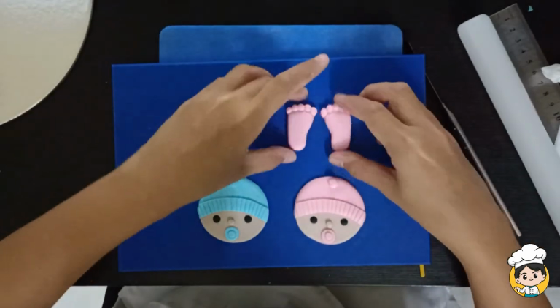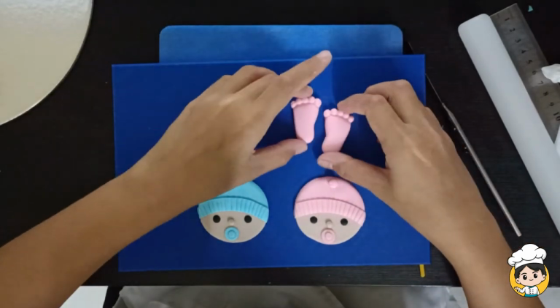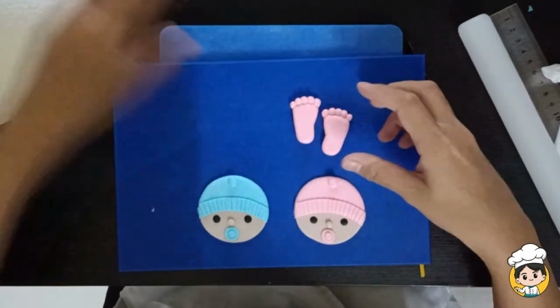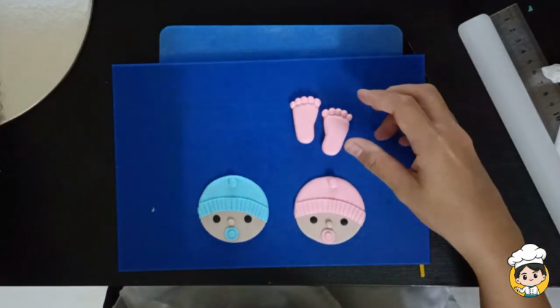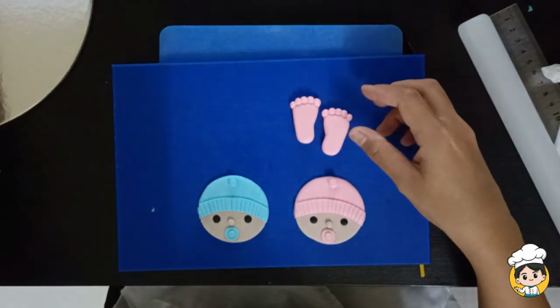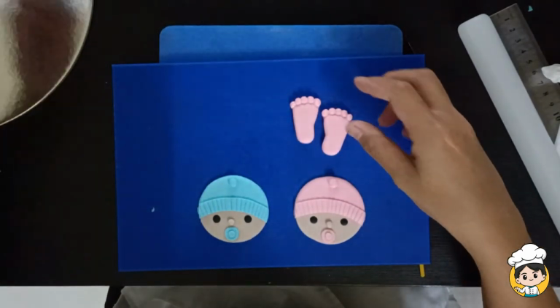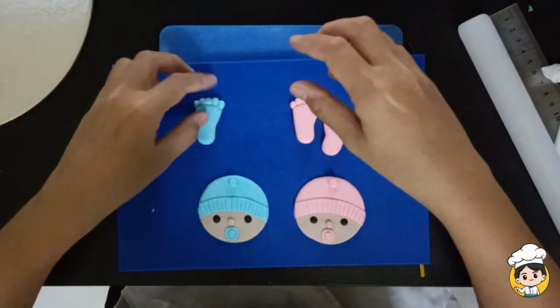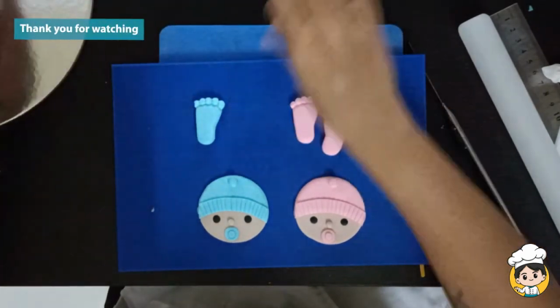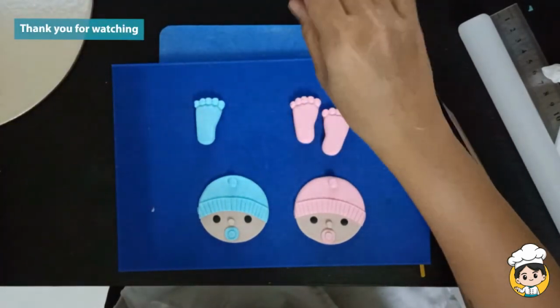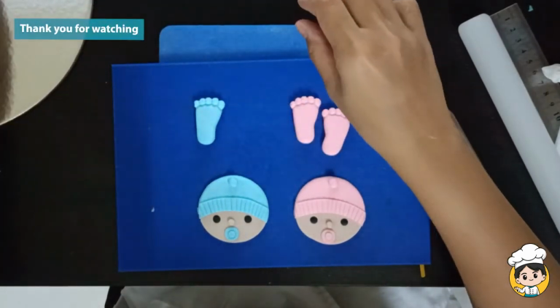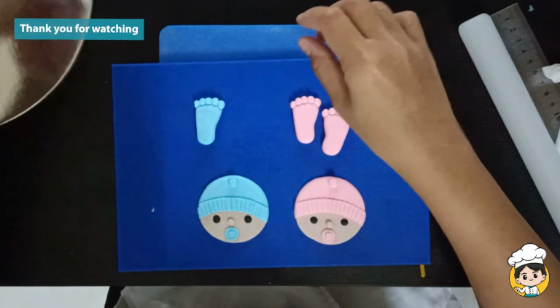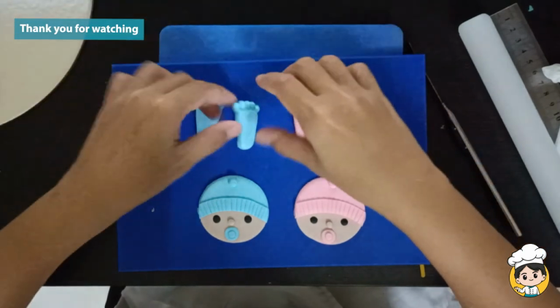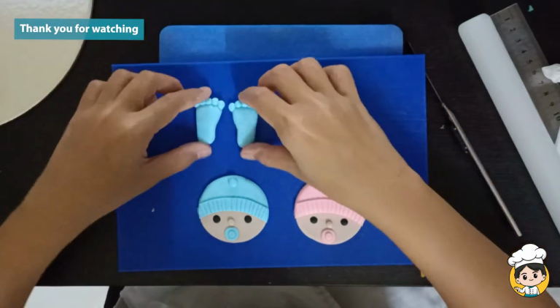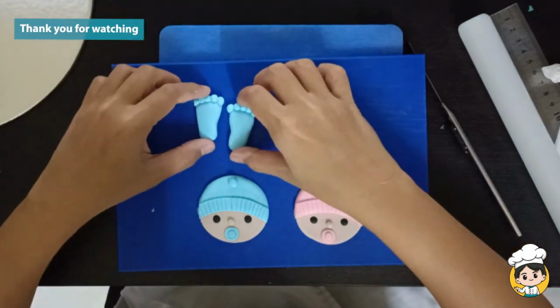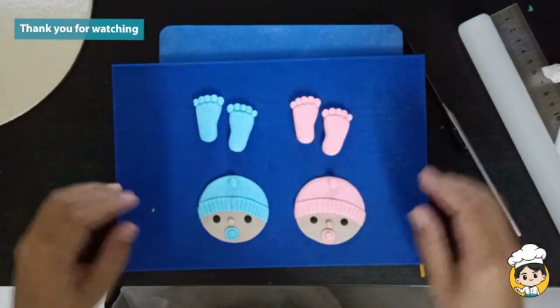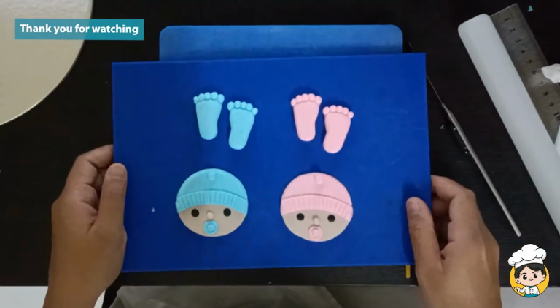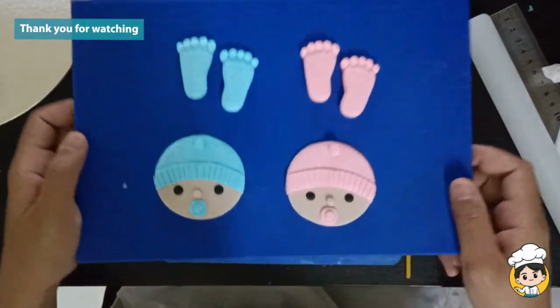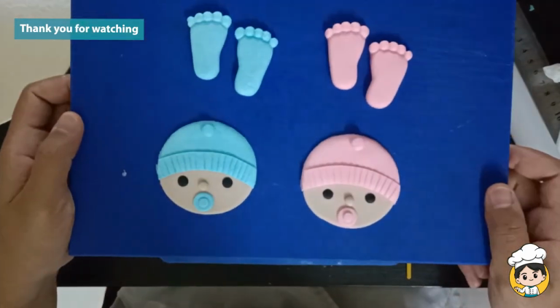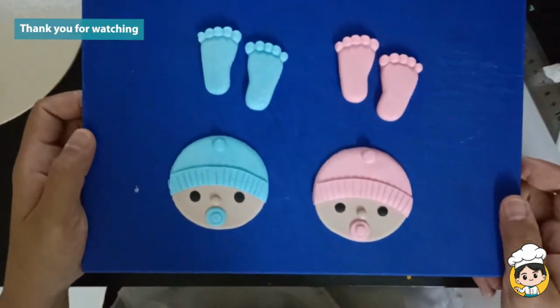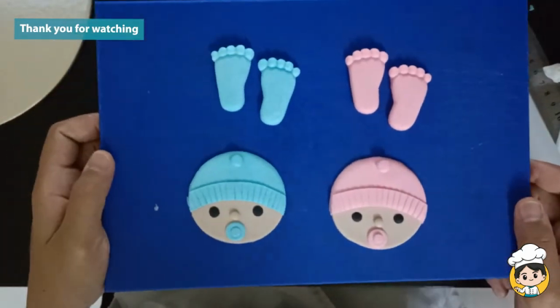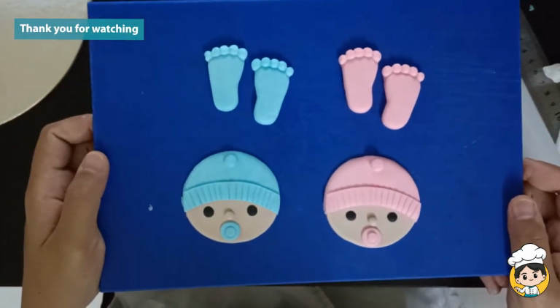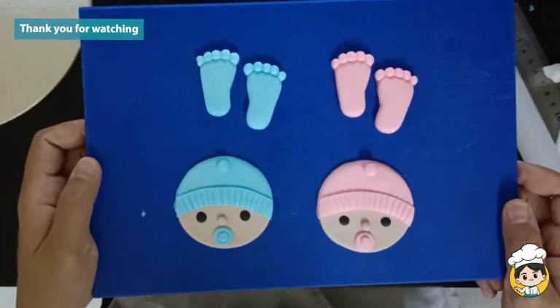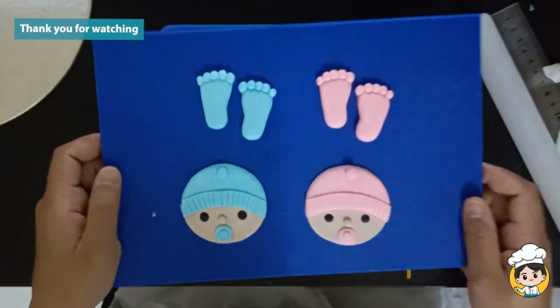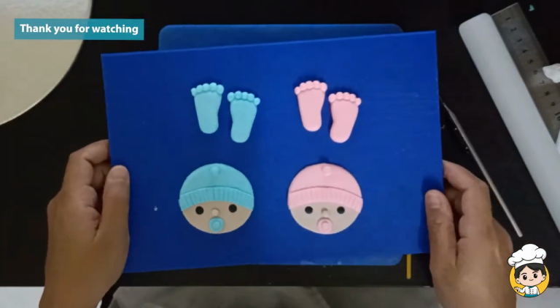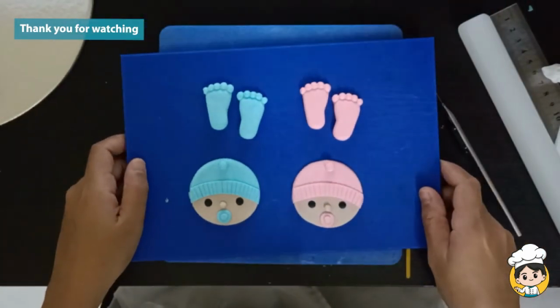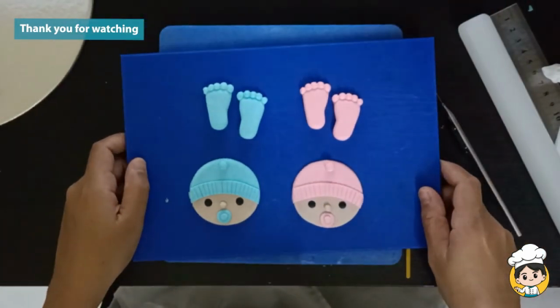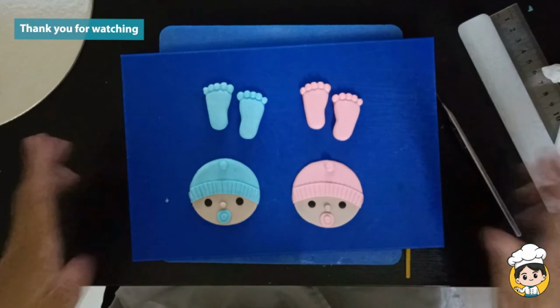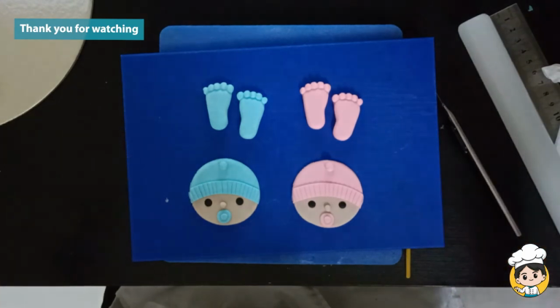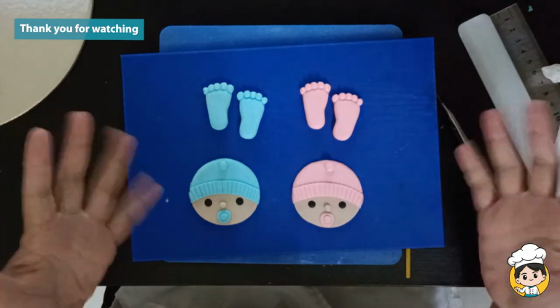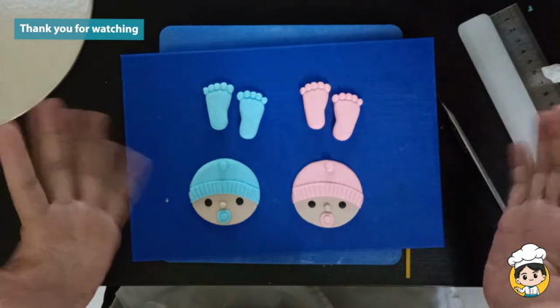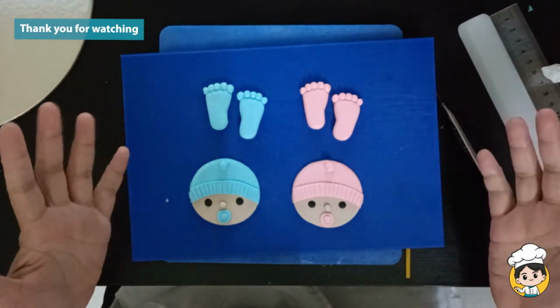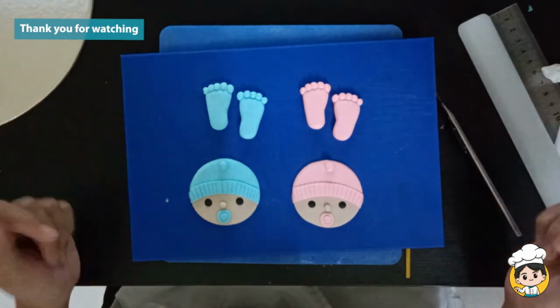And that's how we make a baby boy and baby girl cupcake topper. If you like our video tutorial for today, please like and subscribe to our channel. Thank you!